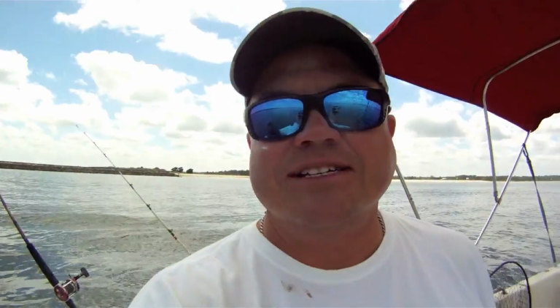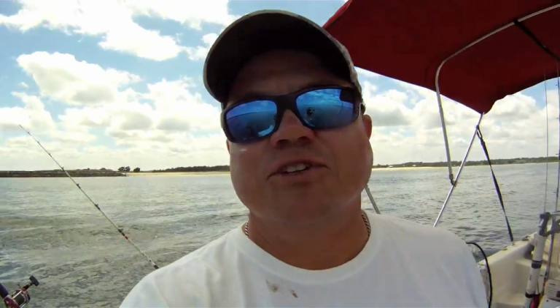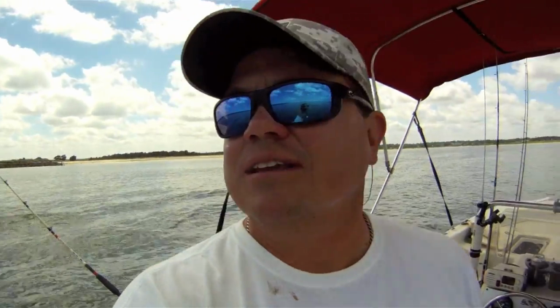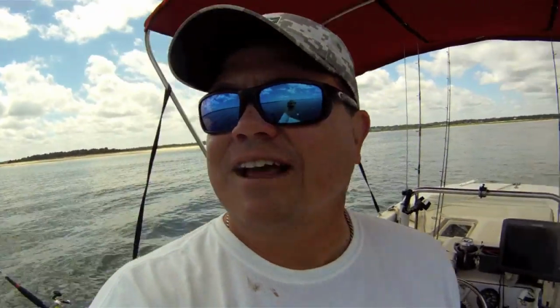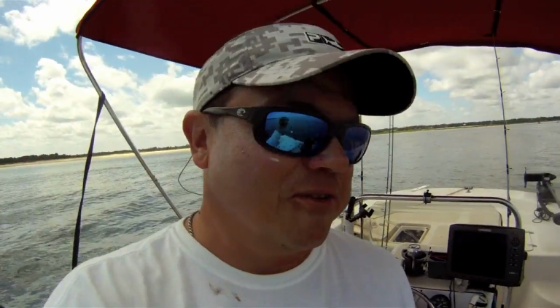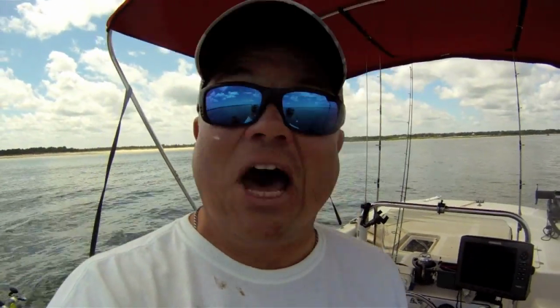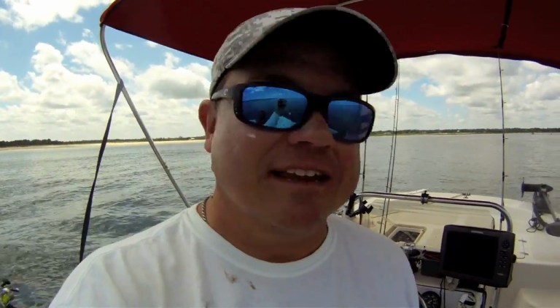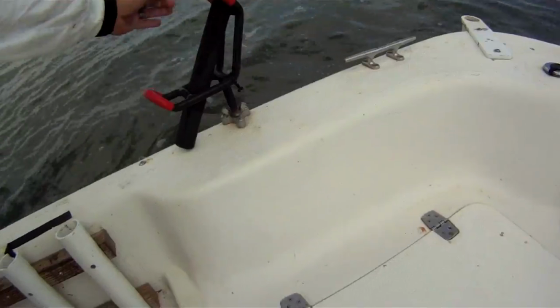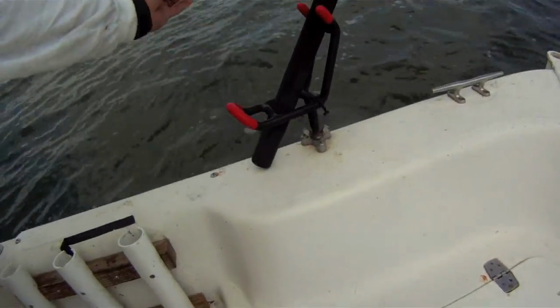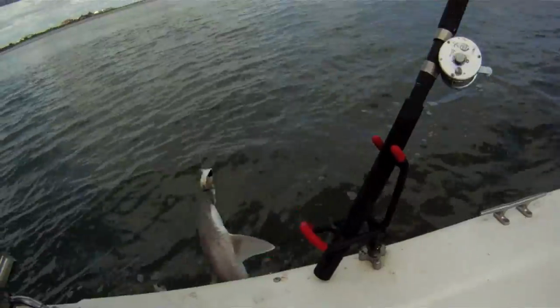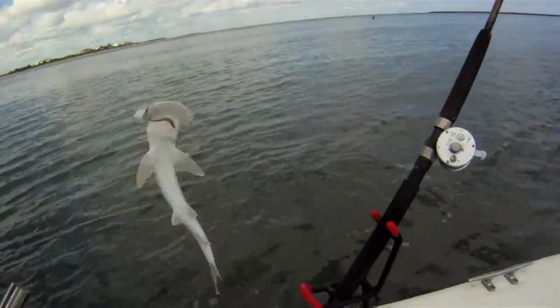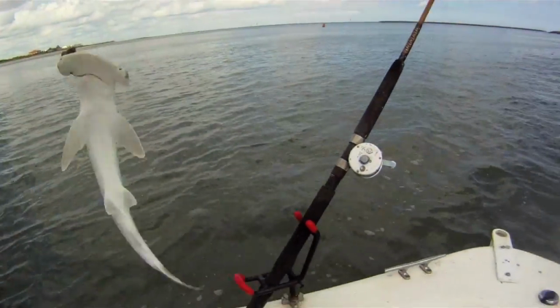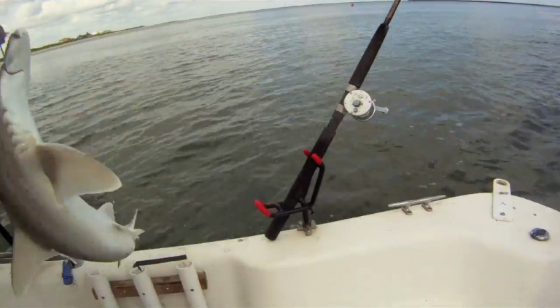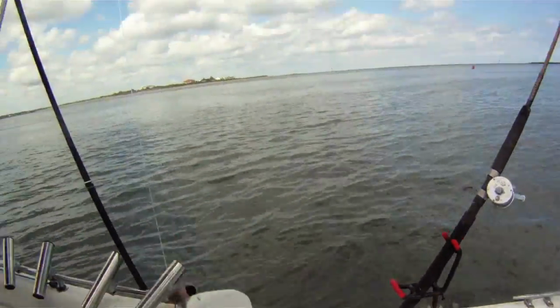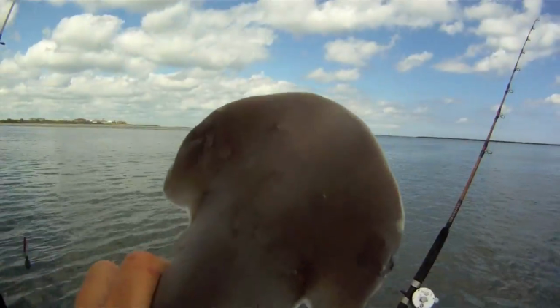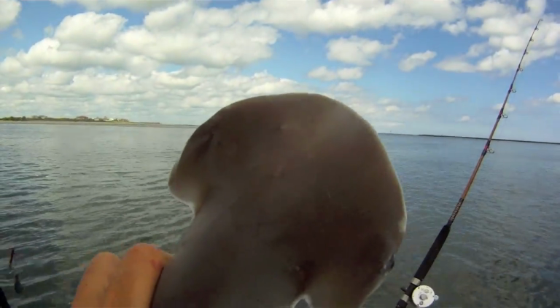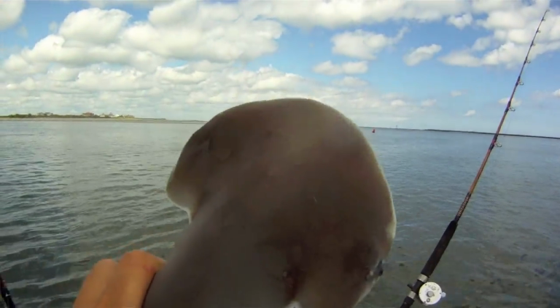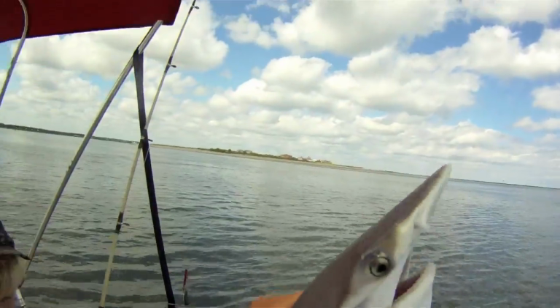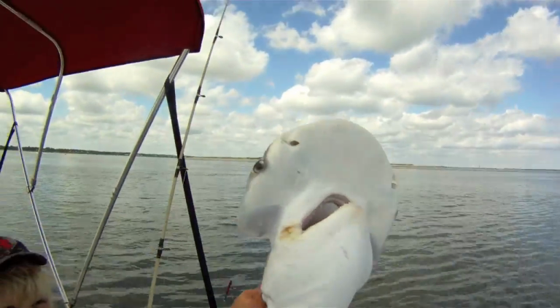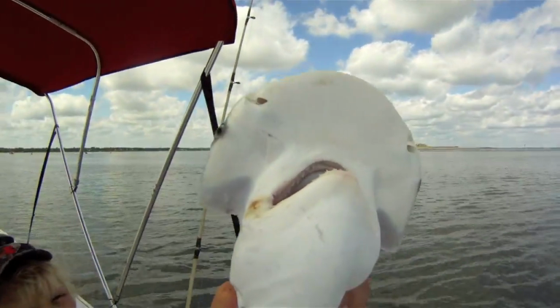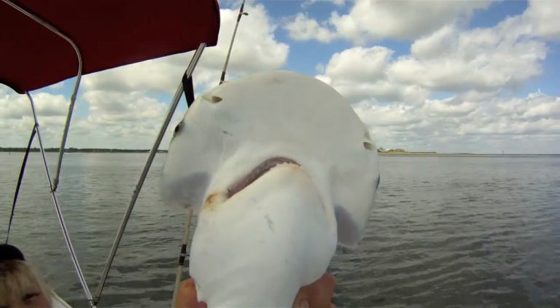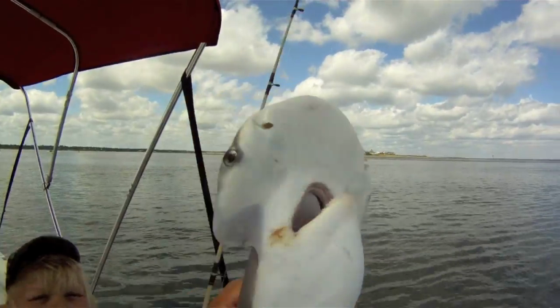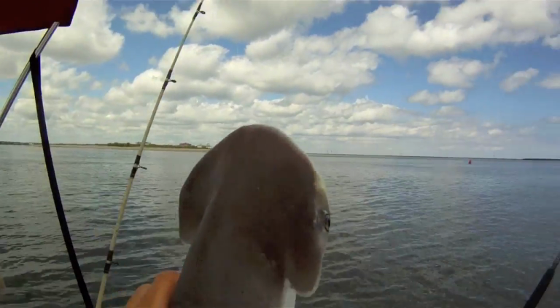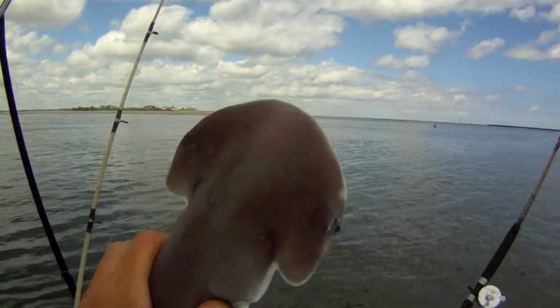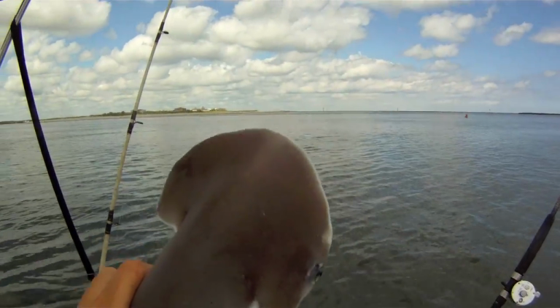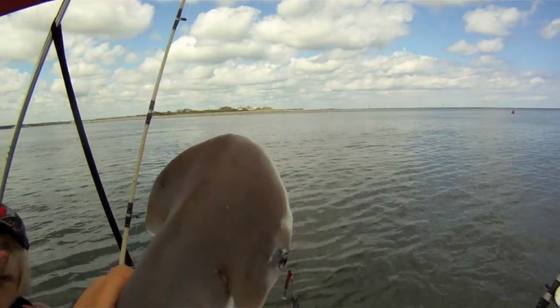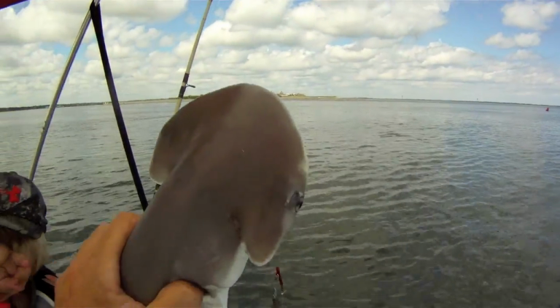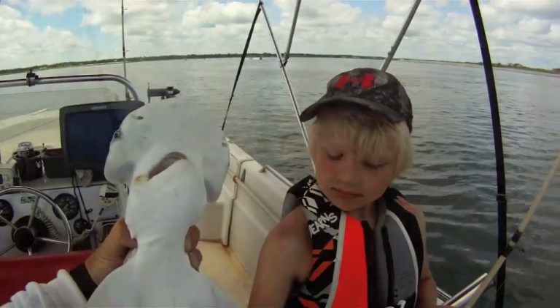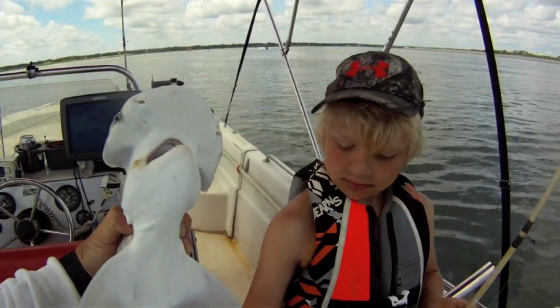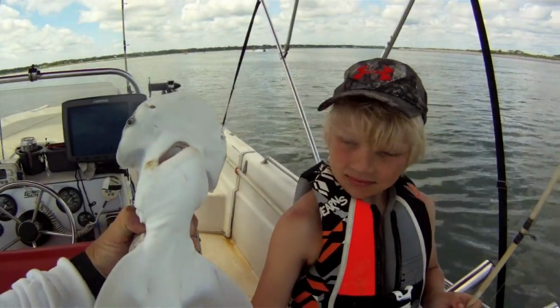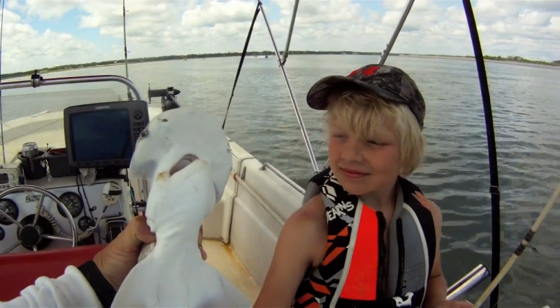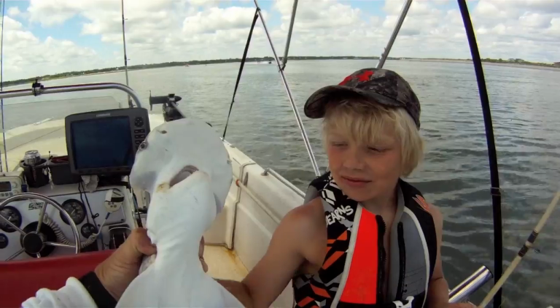Grayson calls it a shovelhead, also known as a bonnethead. A lot of people call them hammerheads, but they're actually a bonnethead — and they're in the hammerhead family. That's Grayson's catch. Good one.